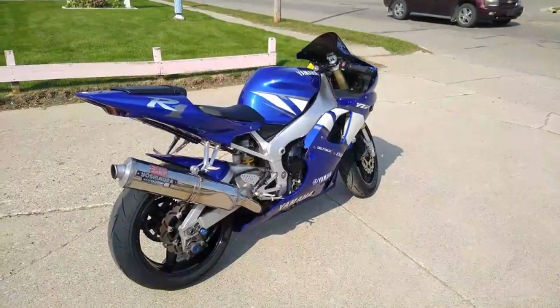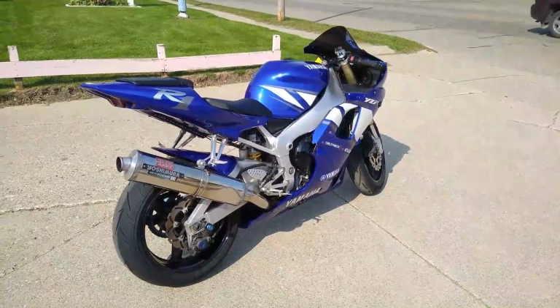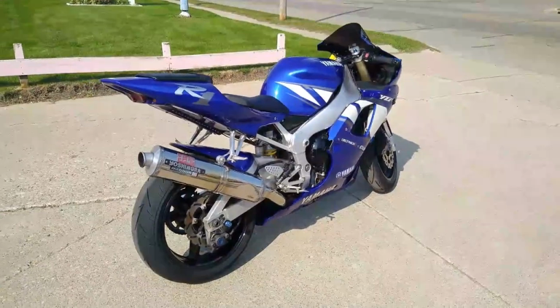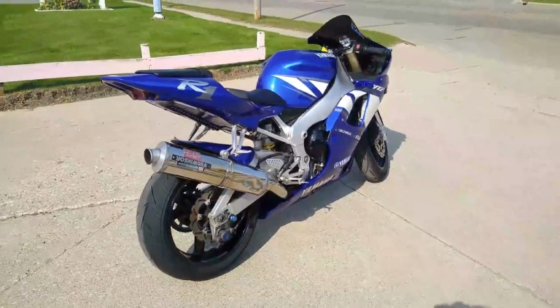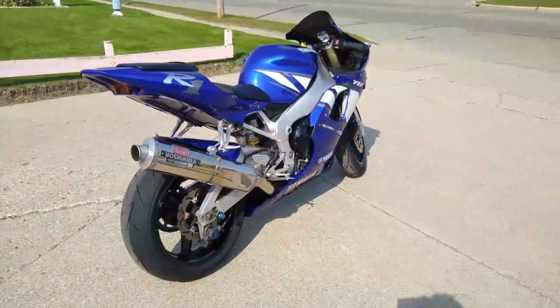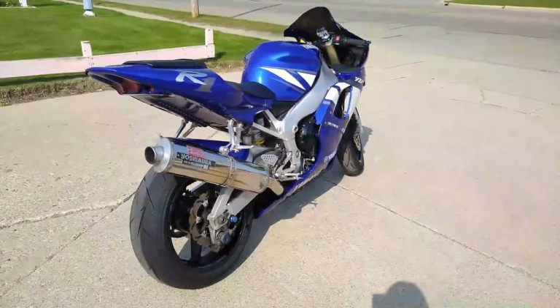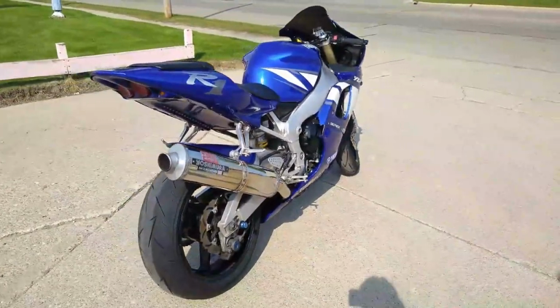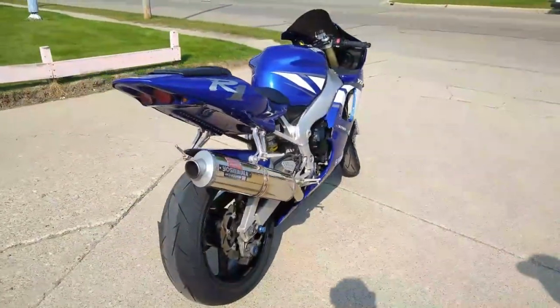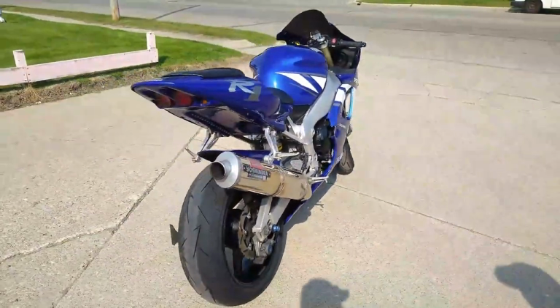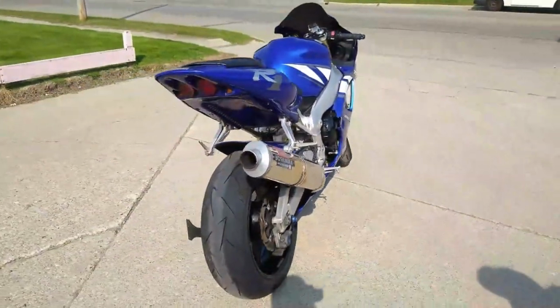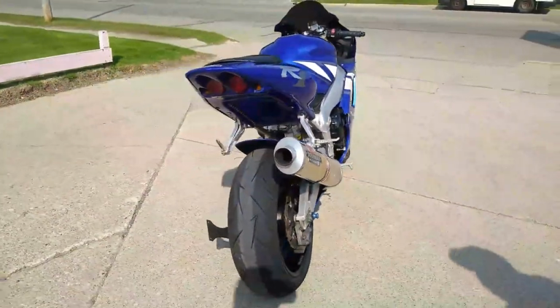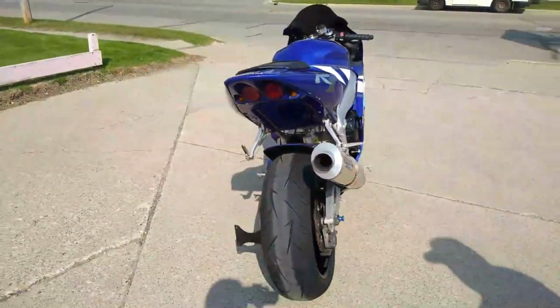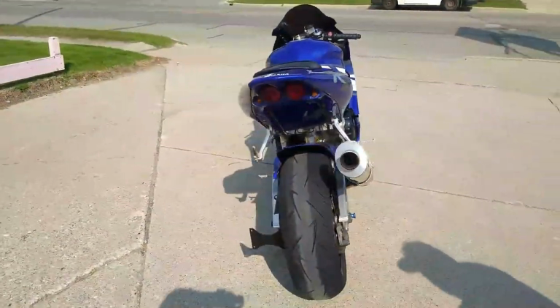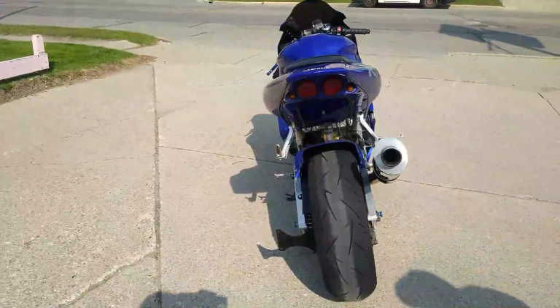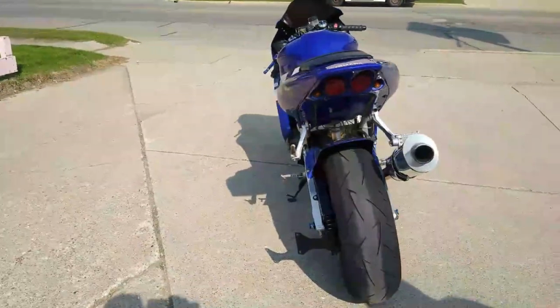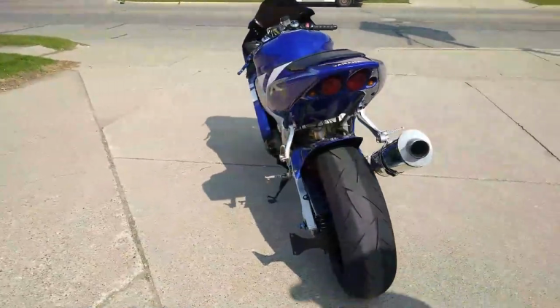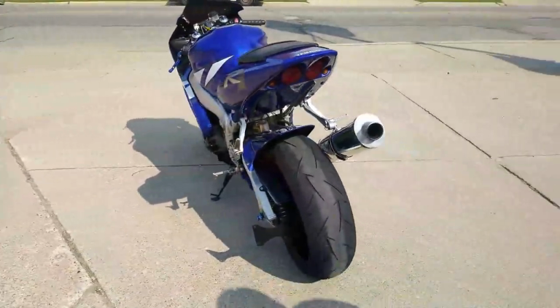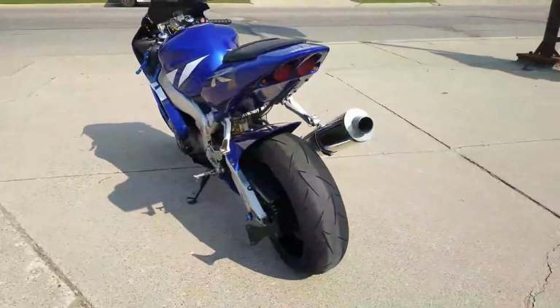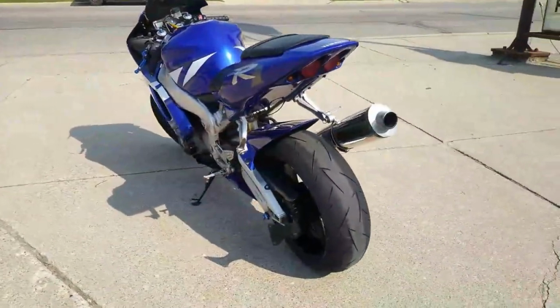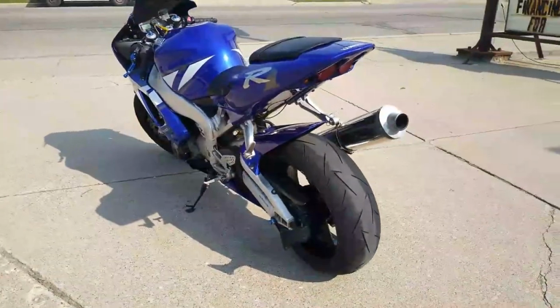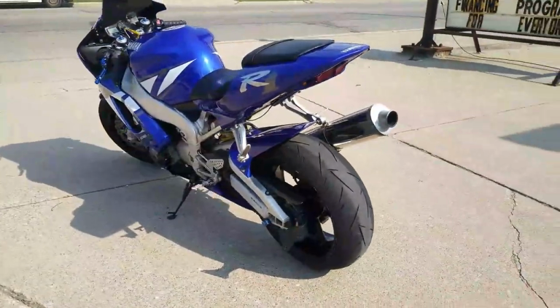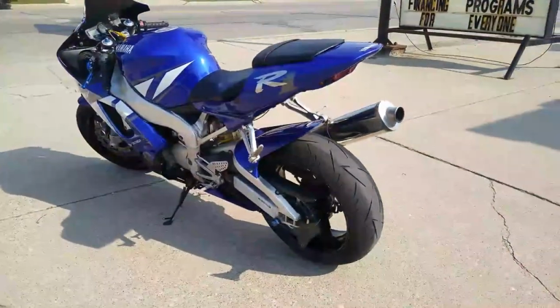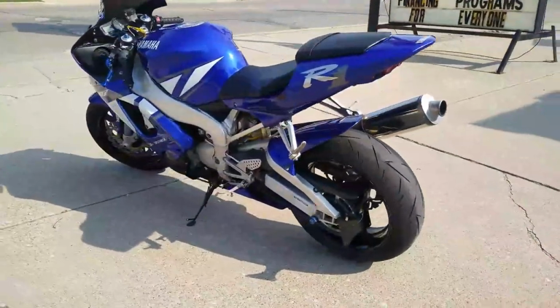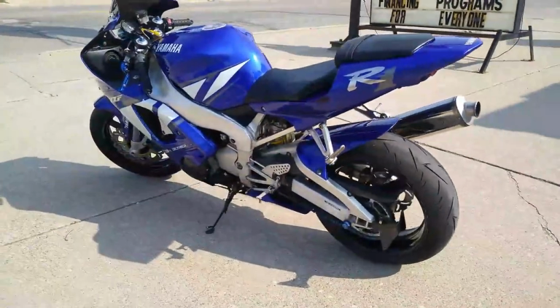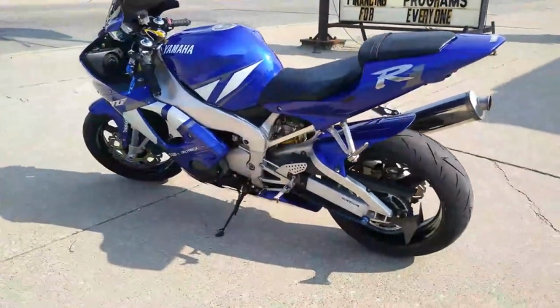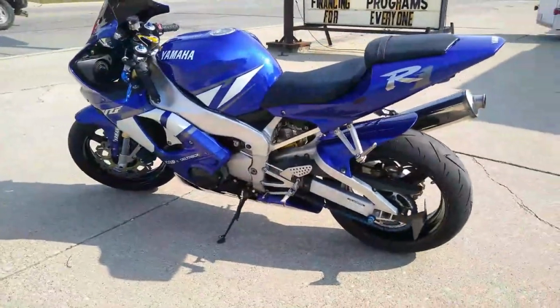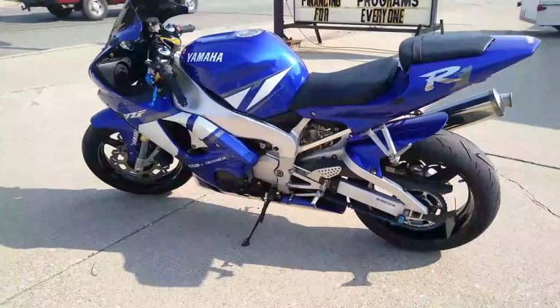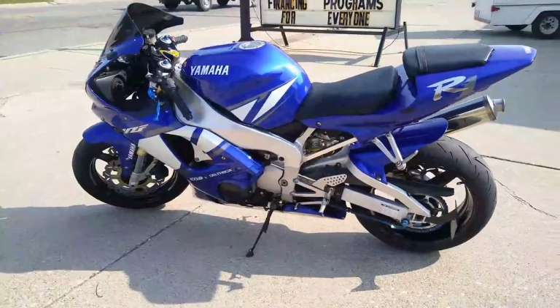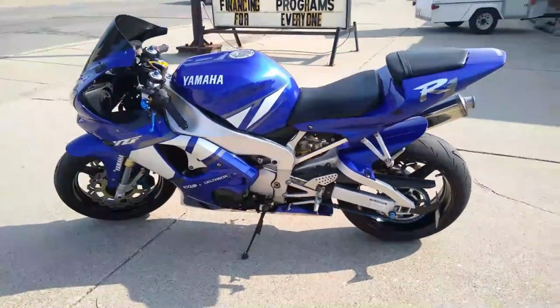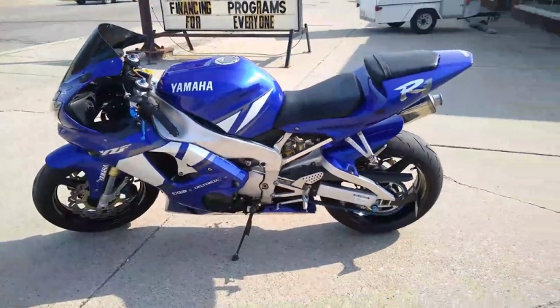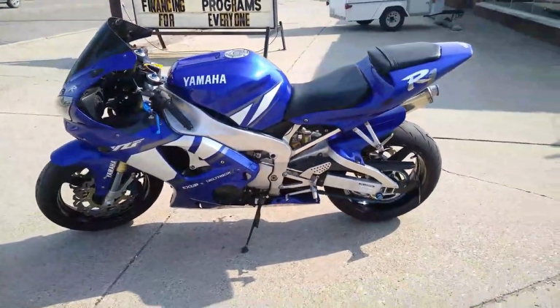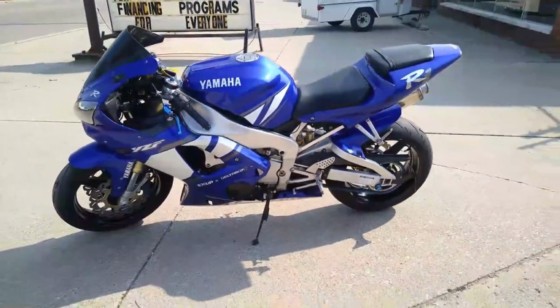Hey guys, ApprovalPowerSports.com here doing some videos on the used sport bikes. Just got this one in — a 2001 R1 for sale. It's loaded up with the extras, only has 19,600 miles on it guys.